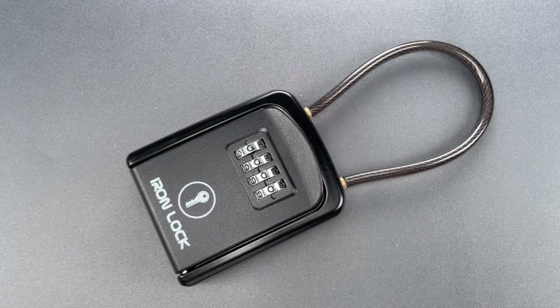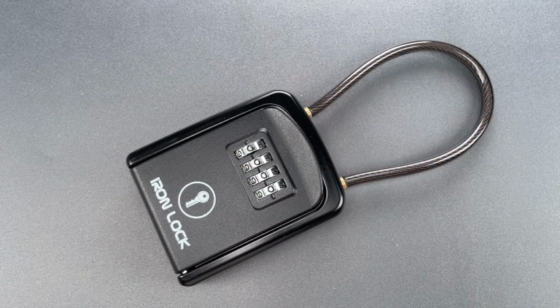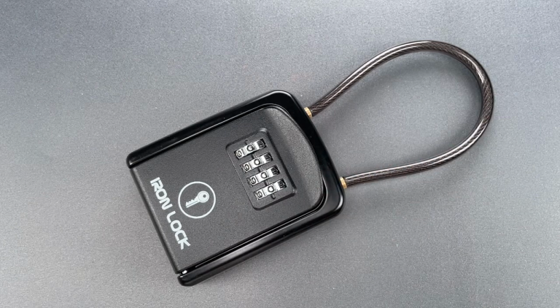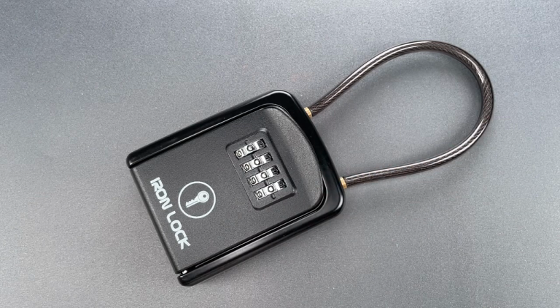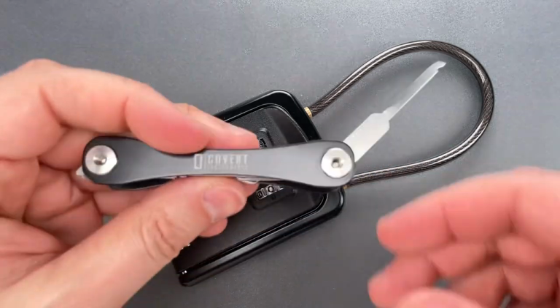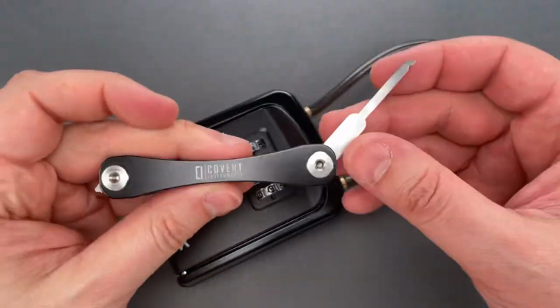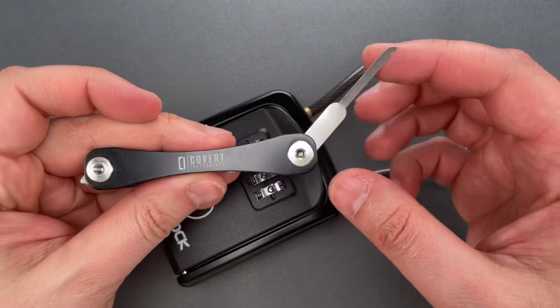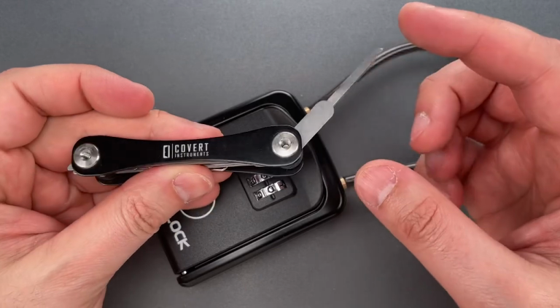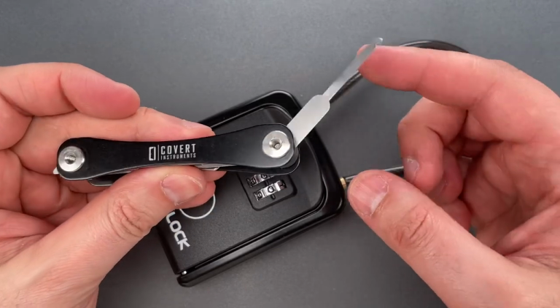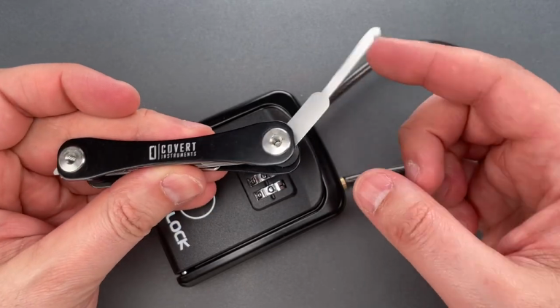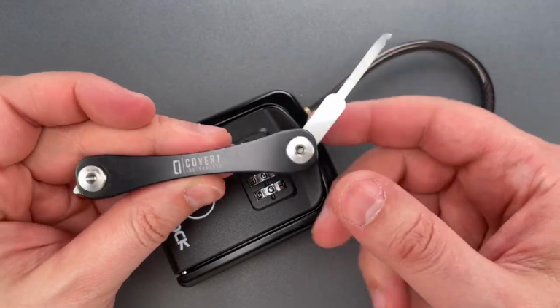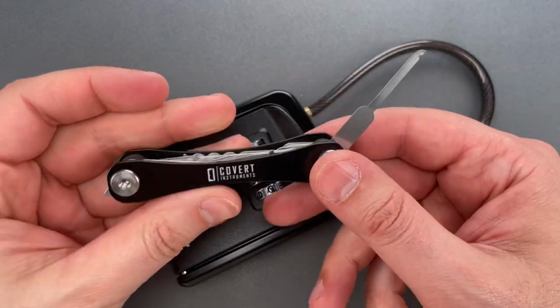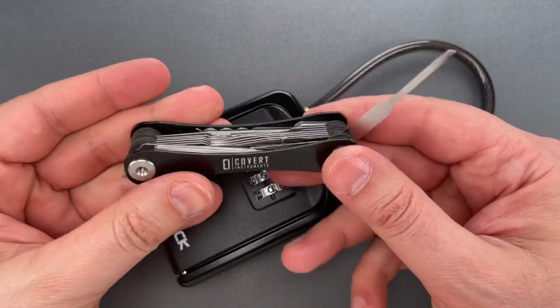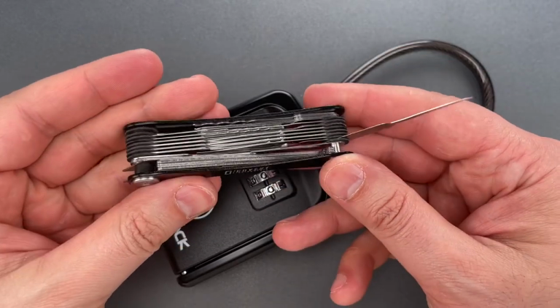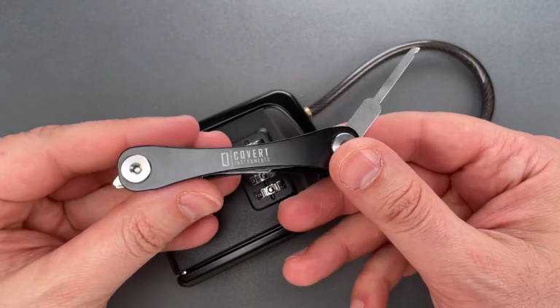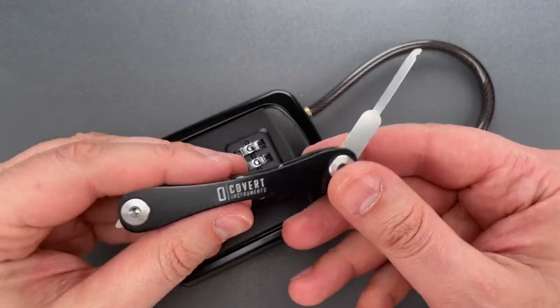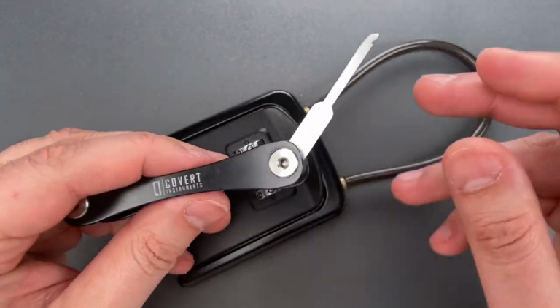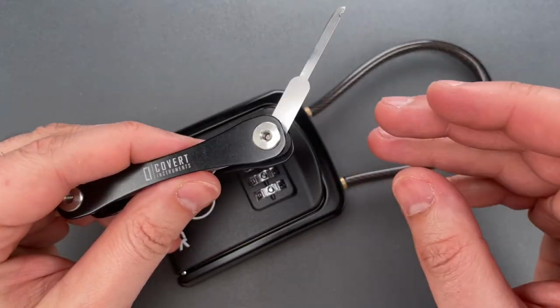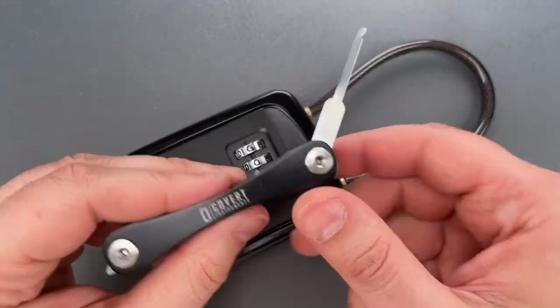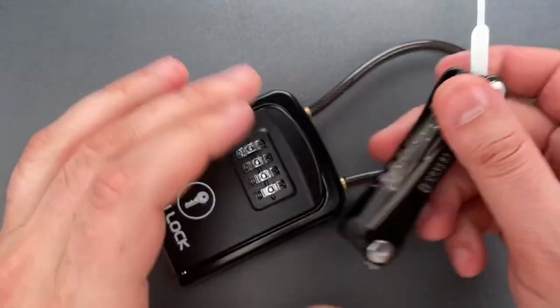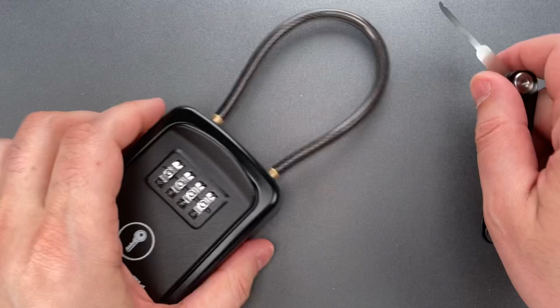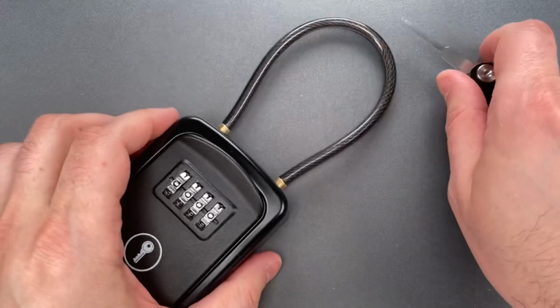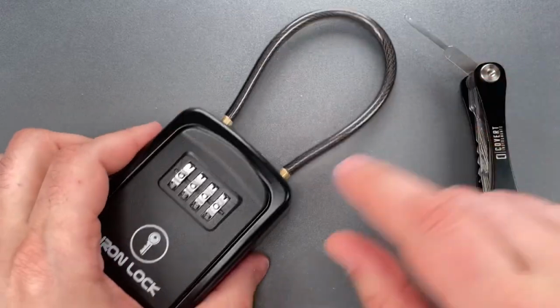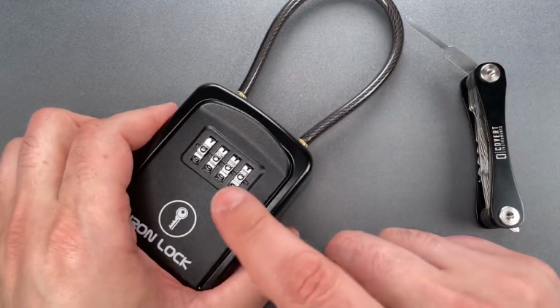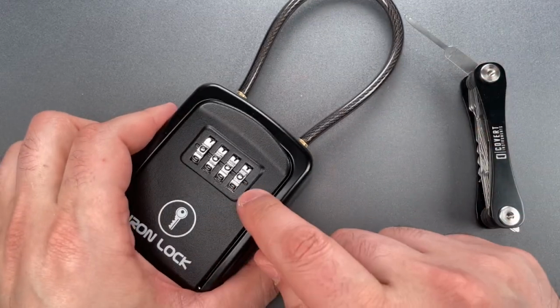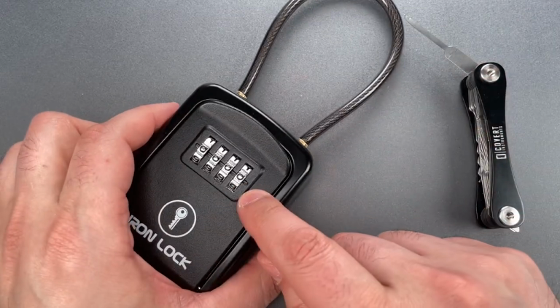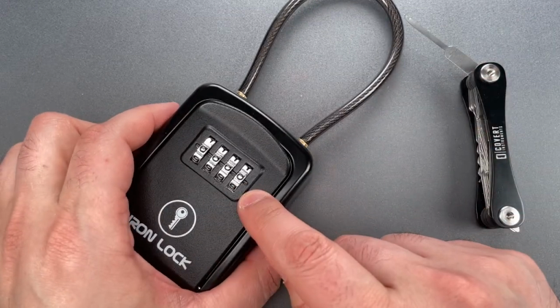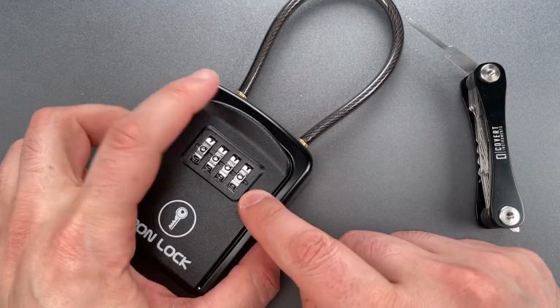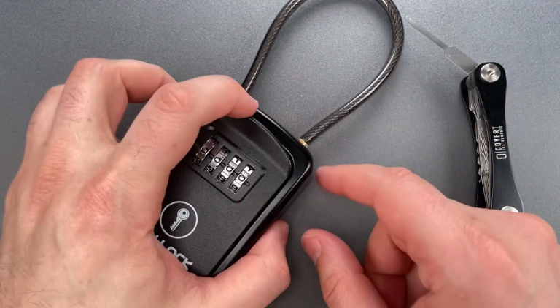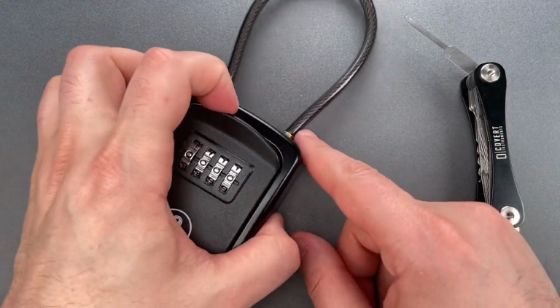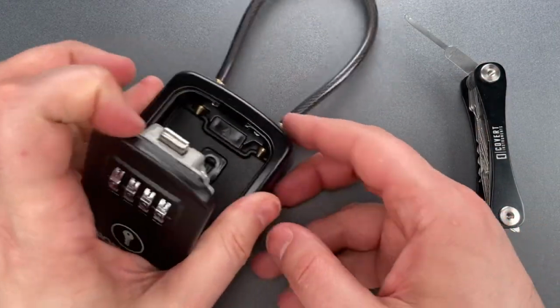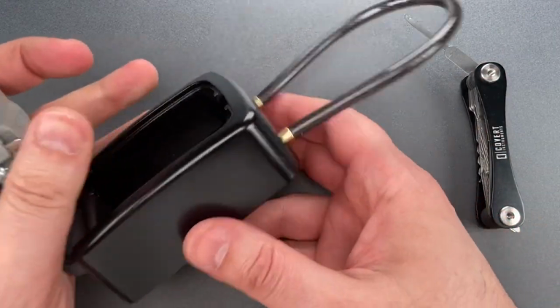To open it, I'm going to use the notch decoder on my Covert Companion. I sell these over on covertinstruments.com, but before I try to open it, I need to change the combination to something I don't already know.